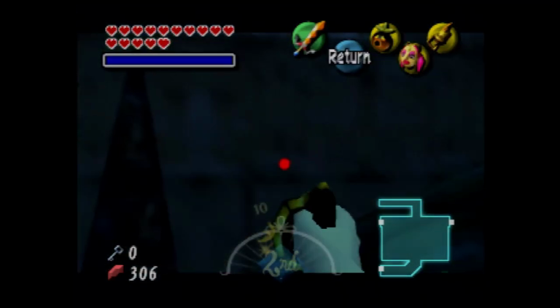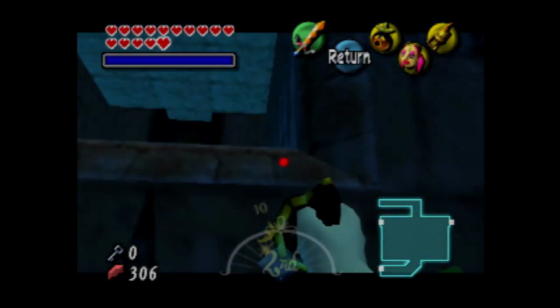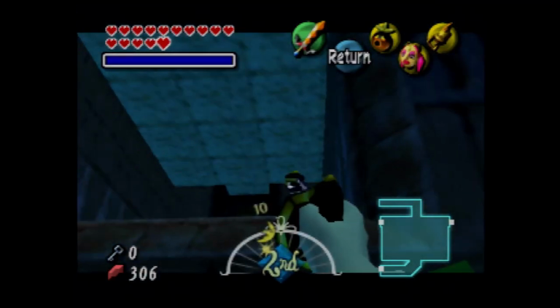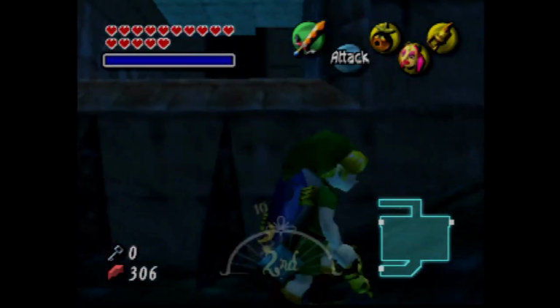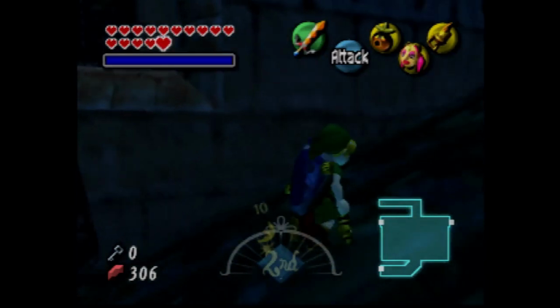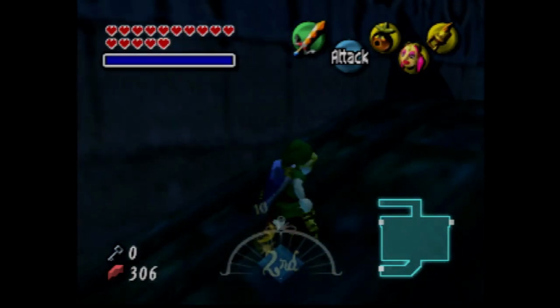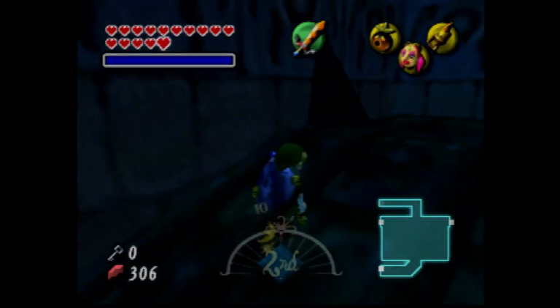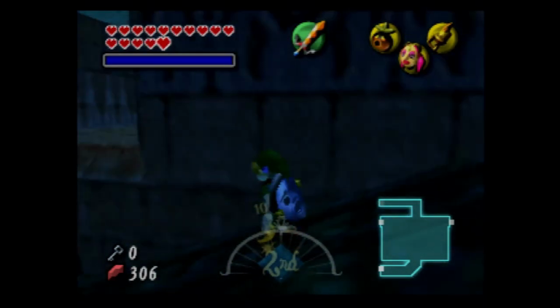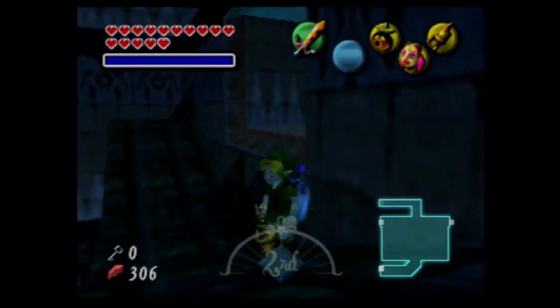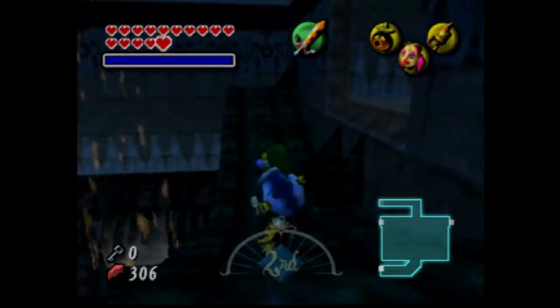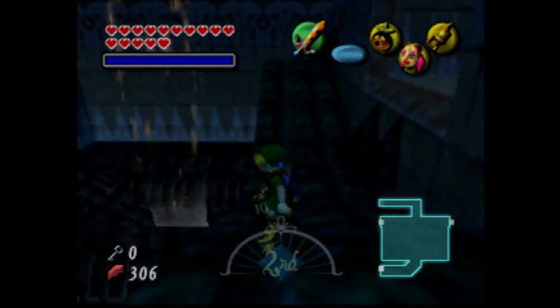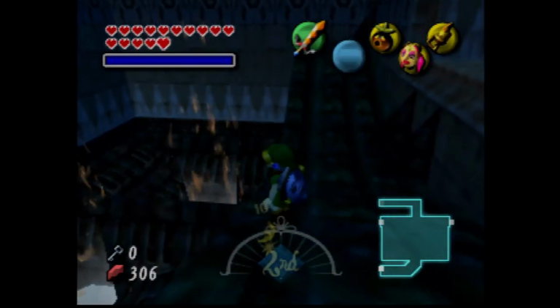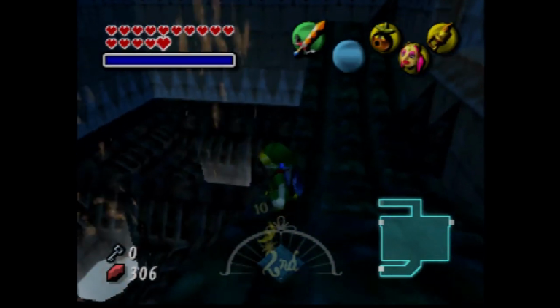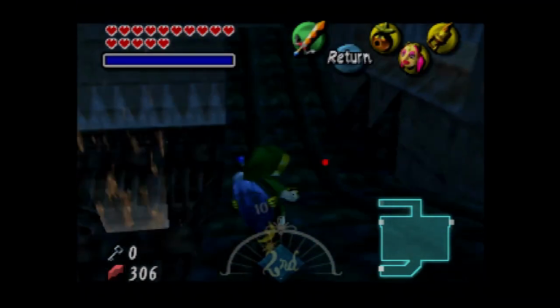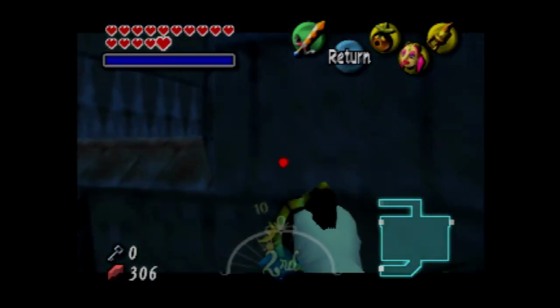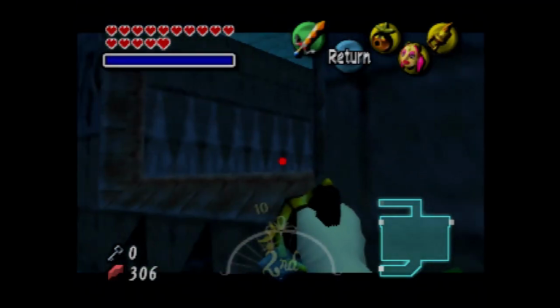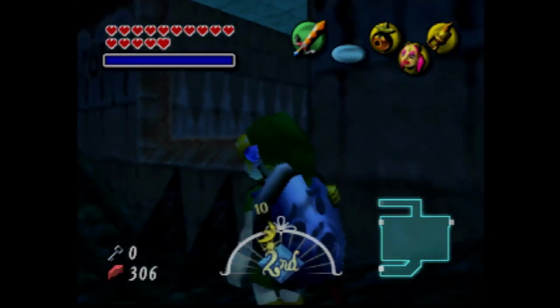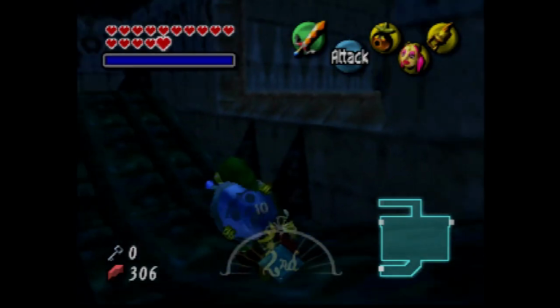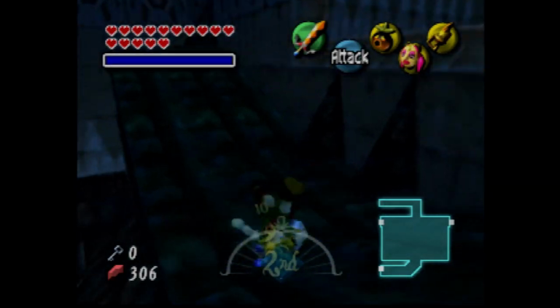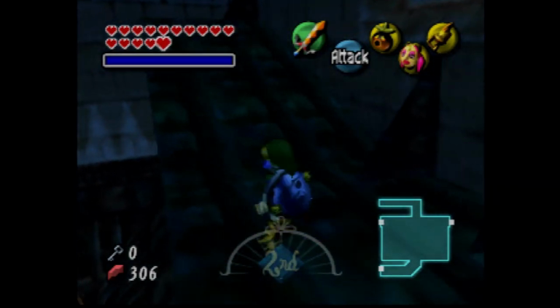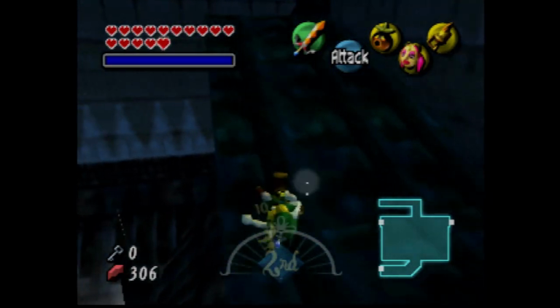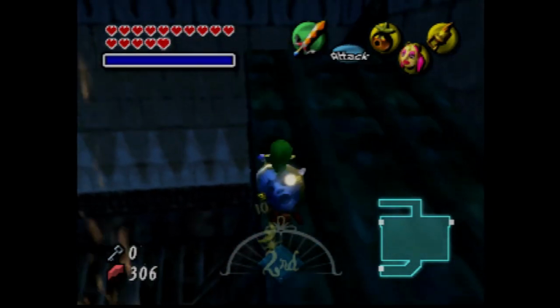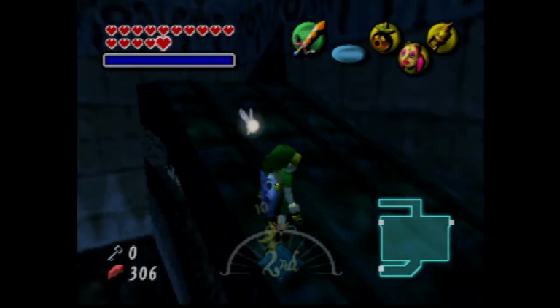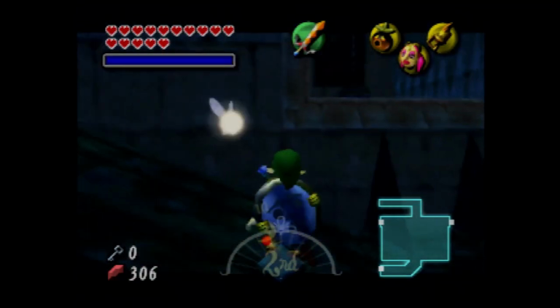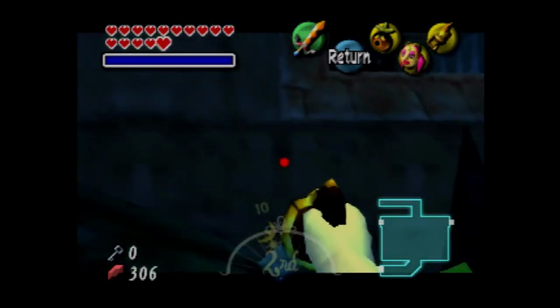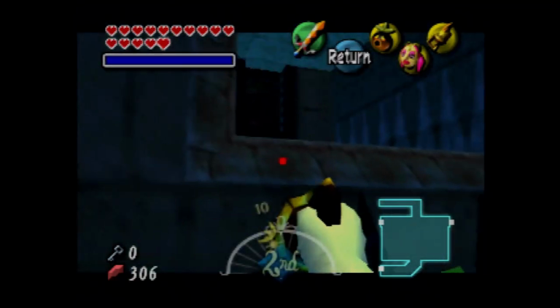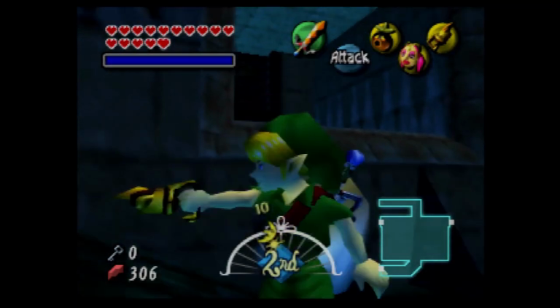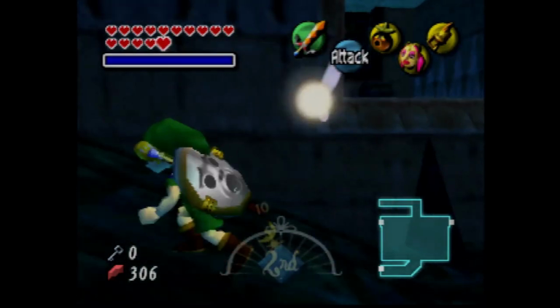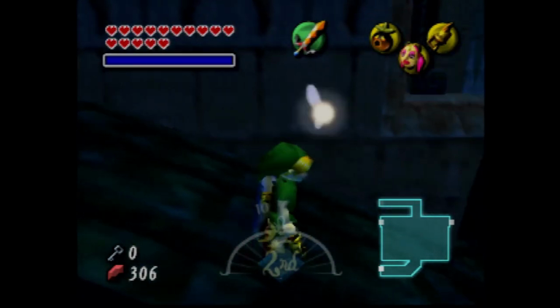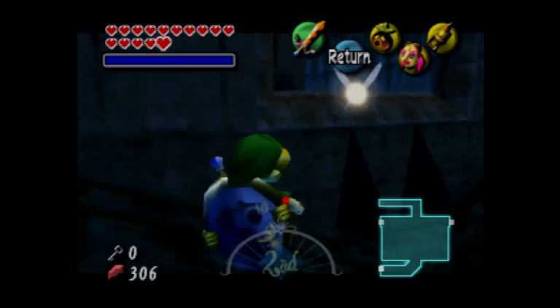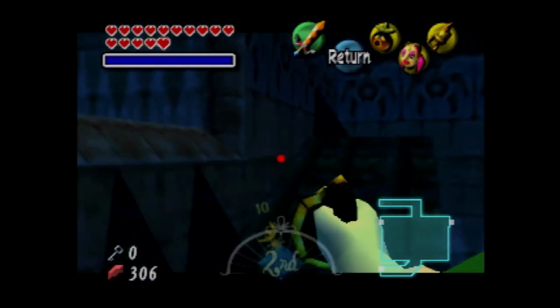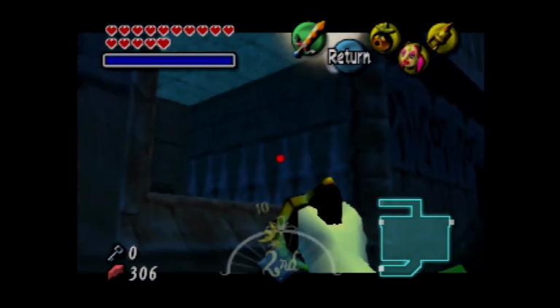We kind of want to hookshot. This is another one of those ones that involves getting a switch. So if you didn't get it, don't even bother — unless you're not going for all the Stray Fairies. Except we have to kind of shoot at an angle.